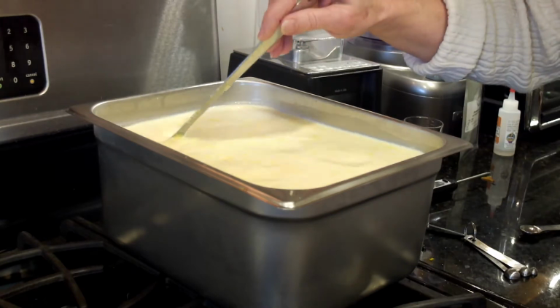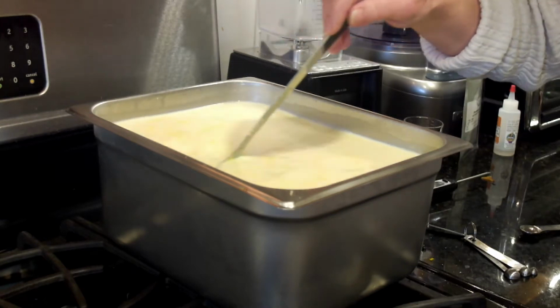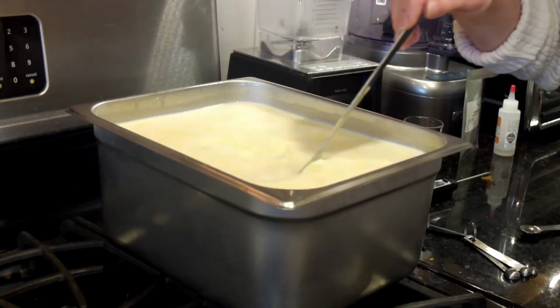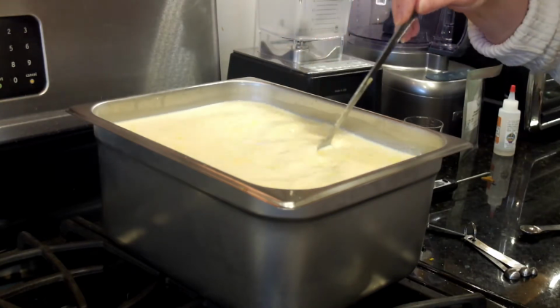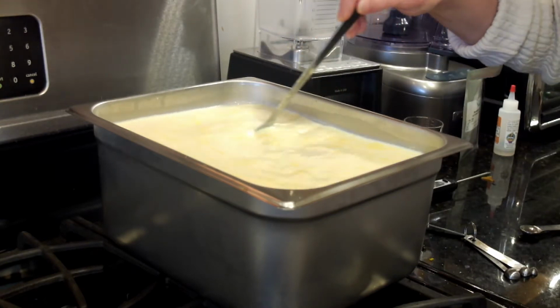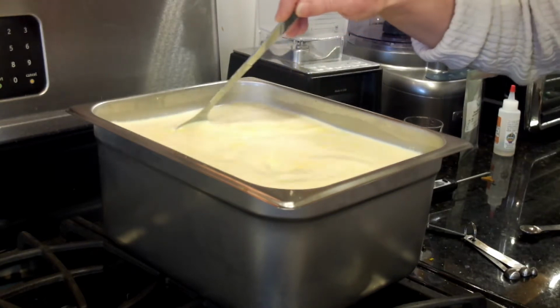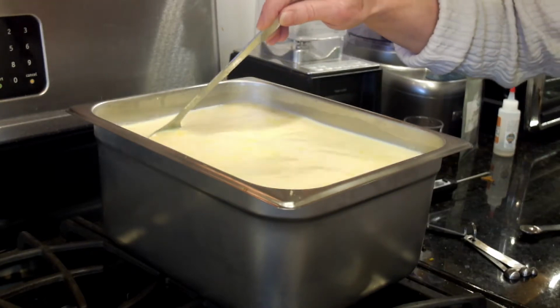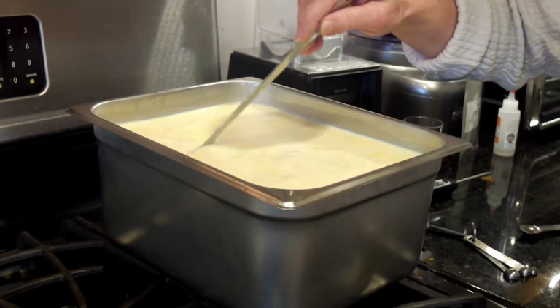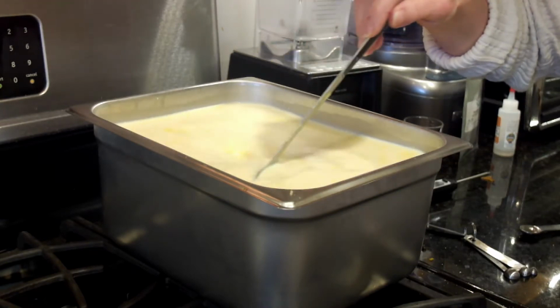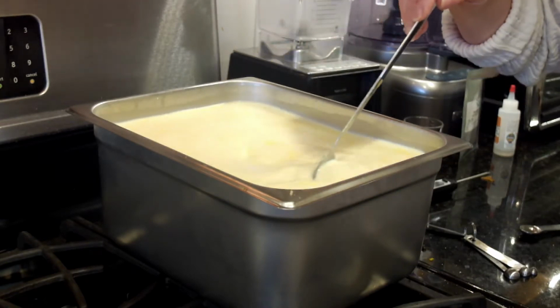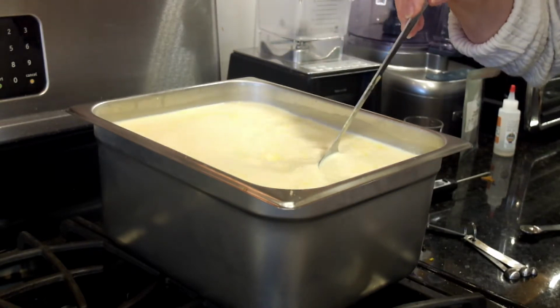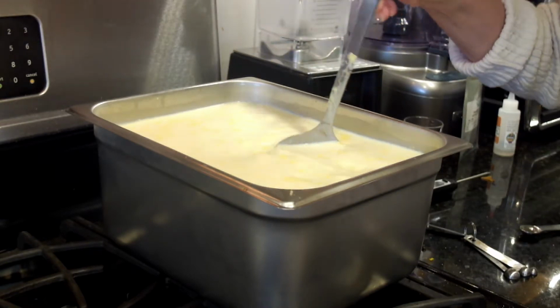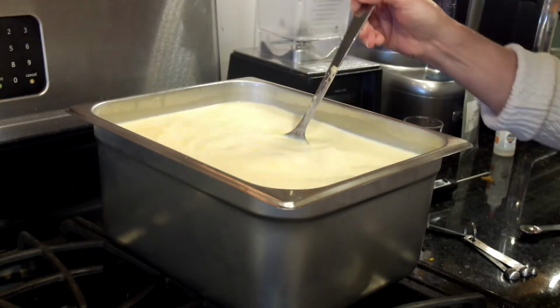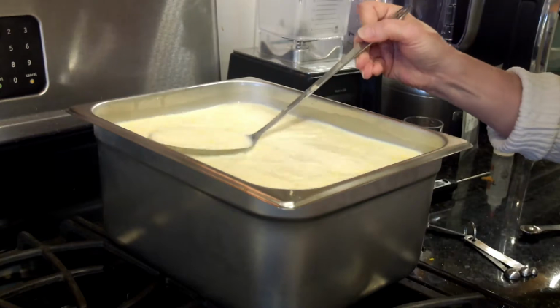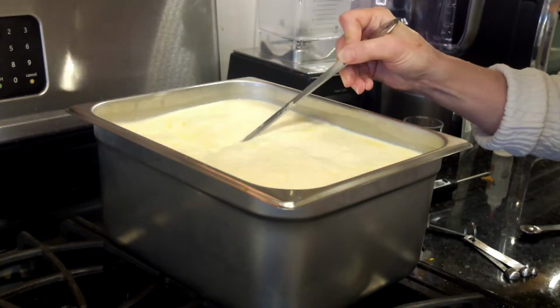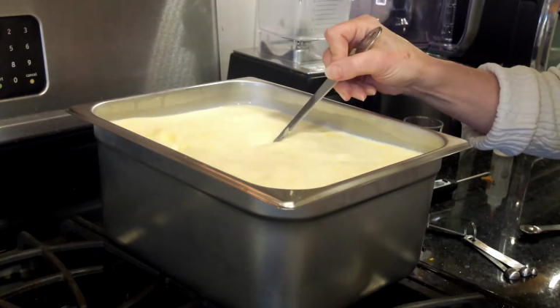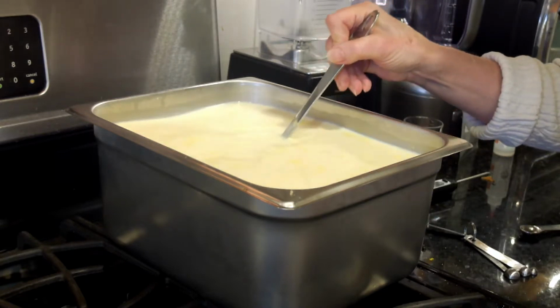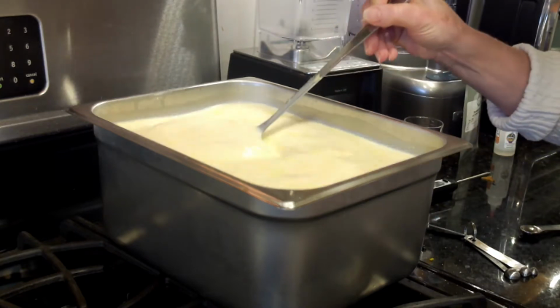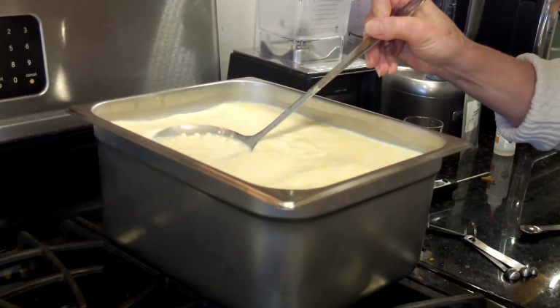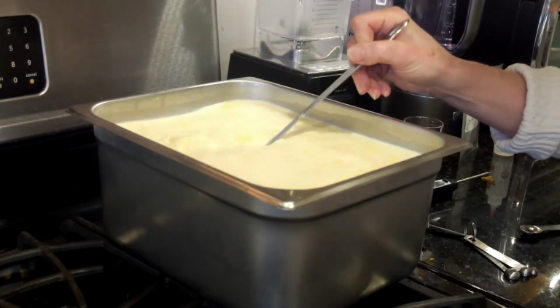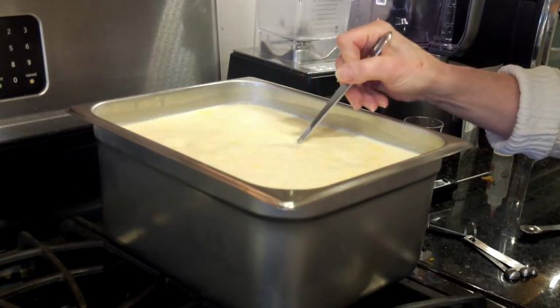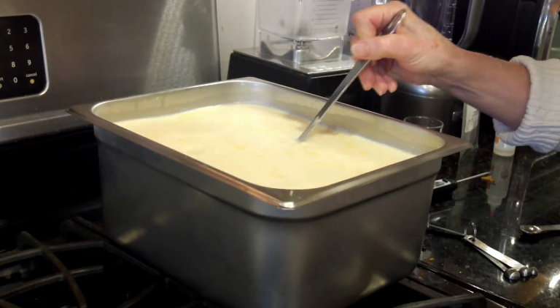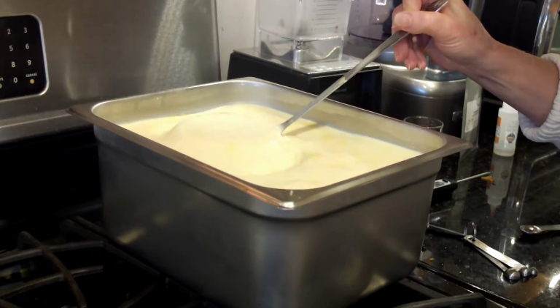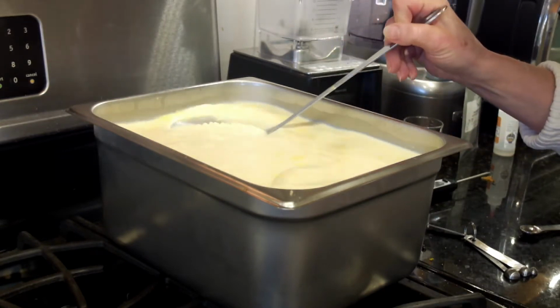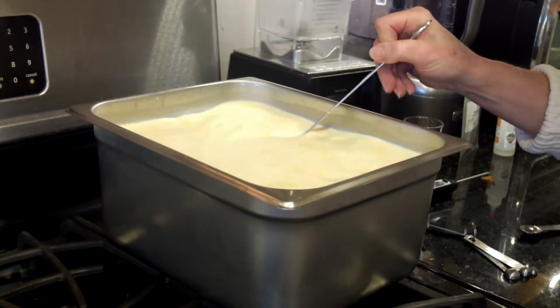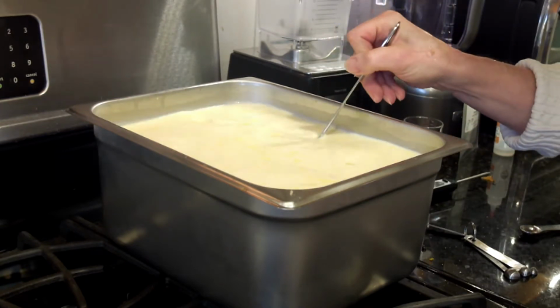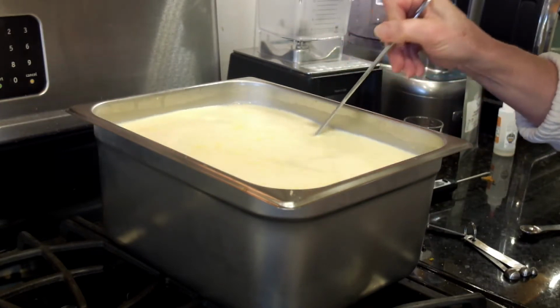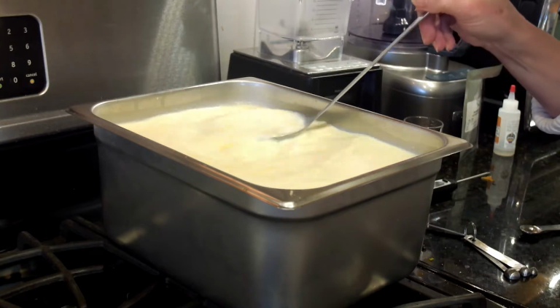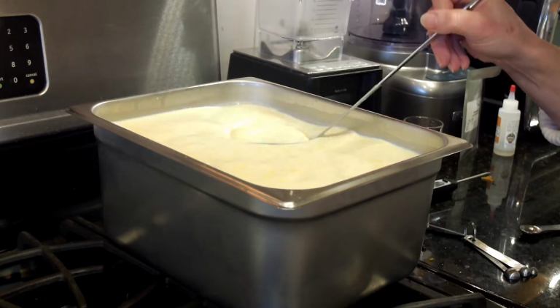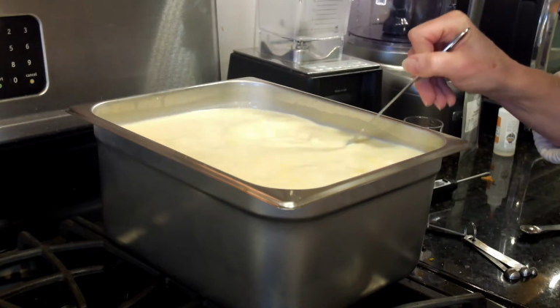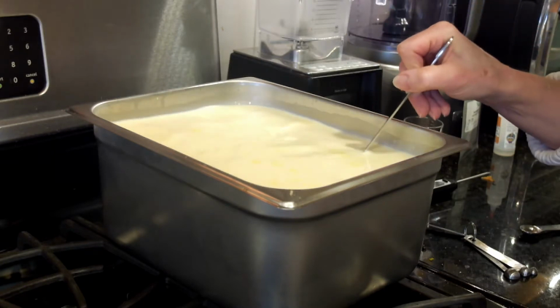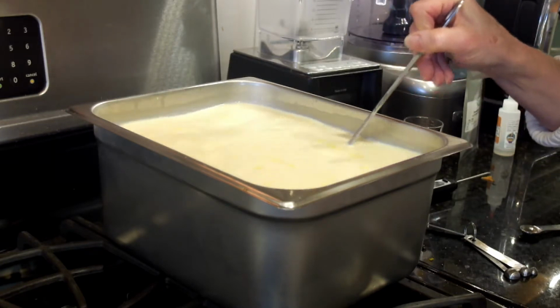Going around just makes a whirlpool but it doesn't really mix things very well. So if I go up and down it mixes the rennet in with the milk.